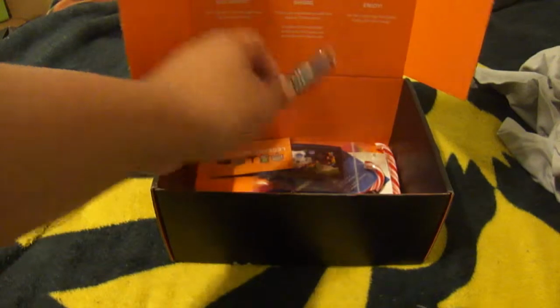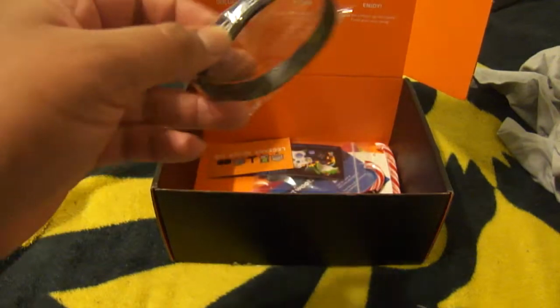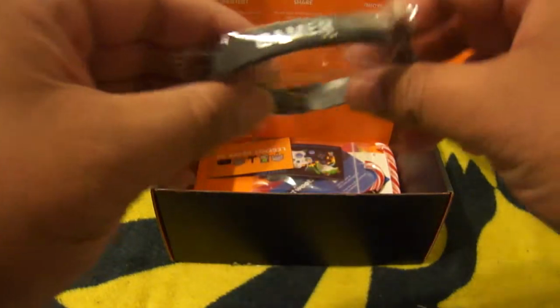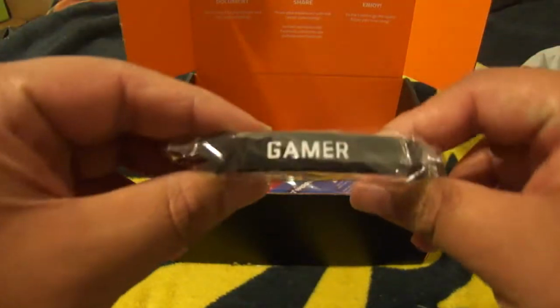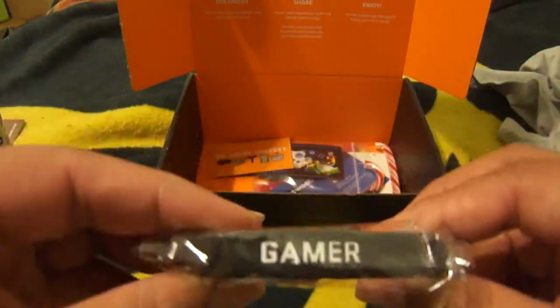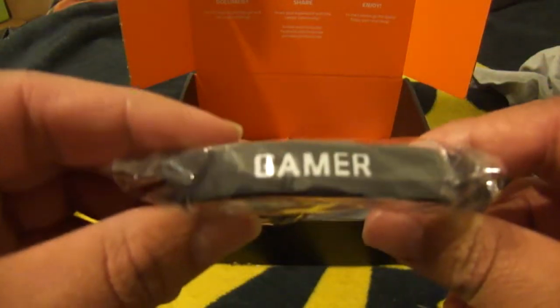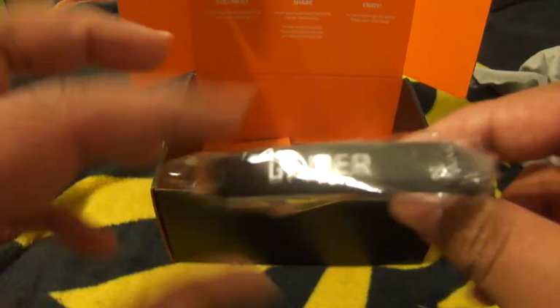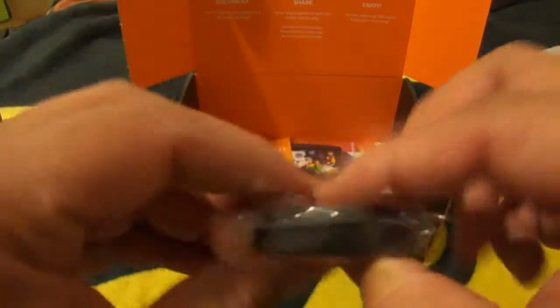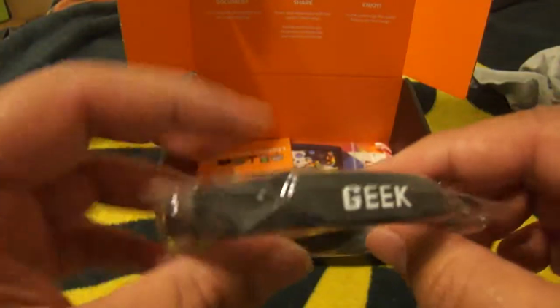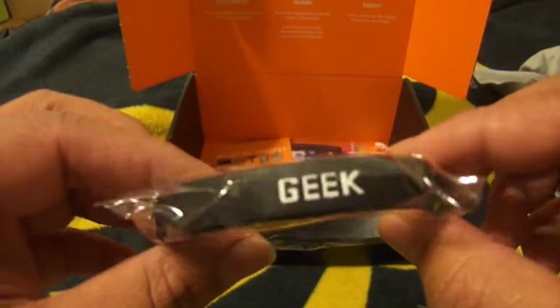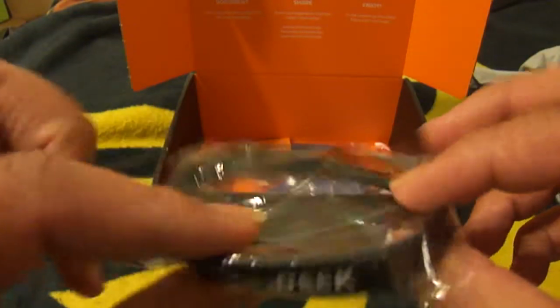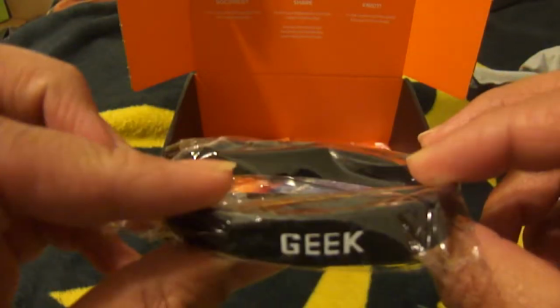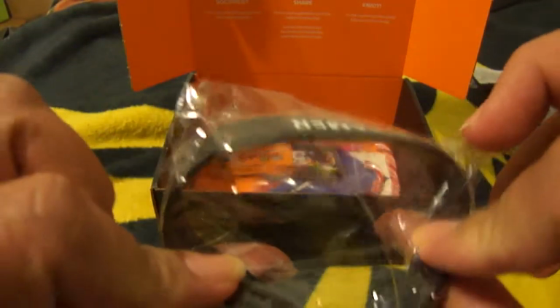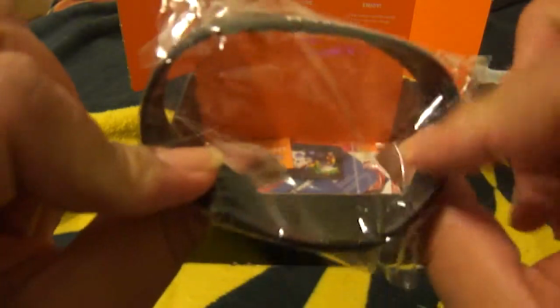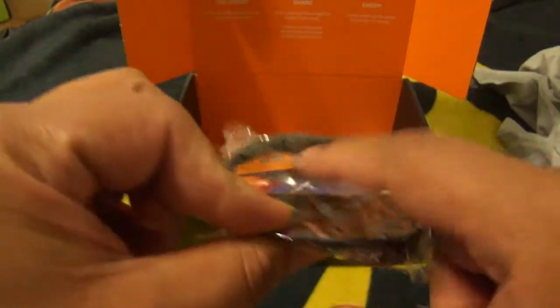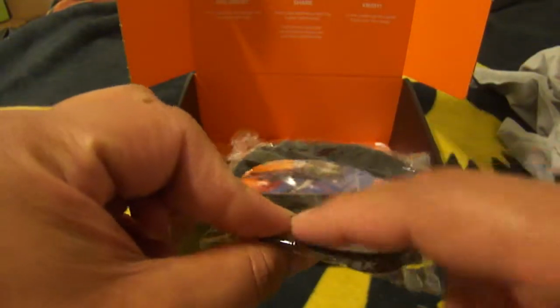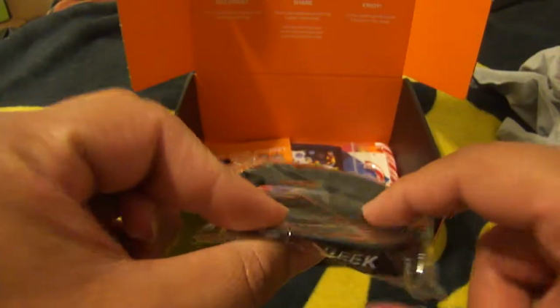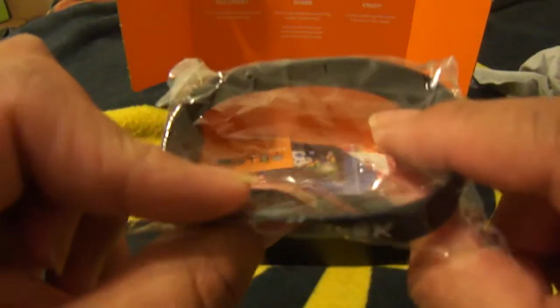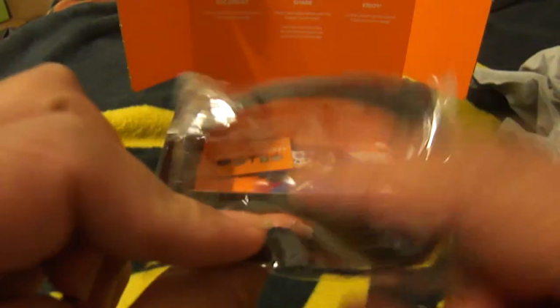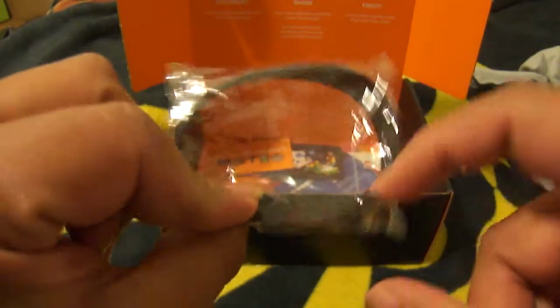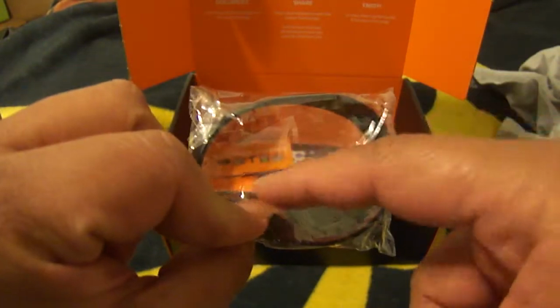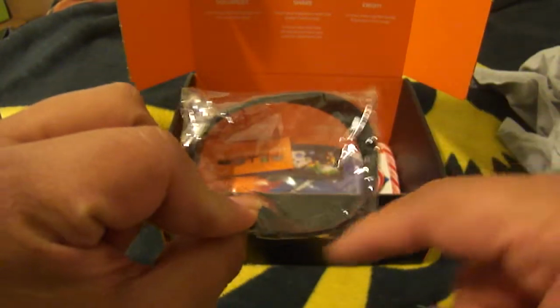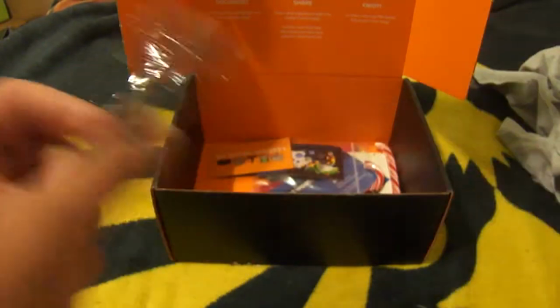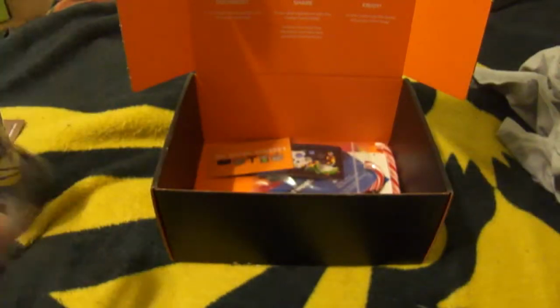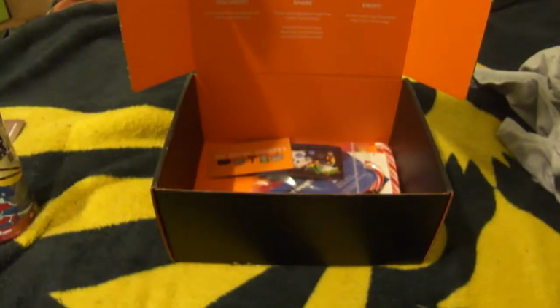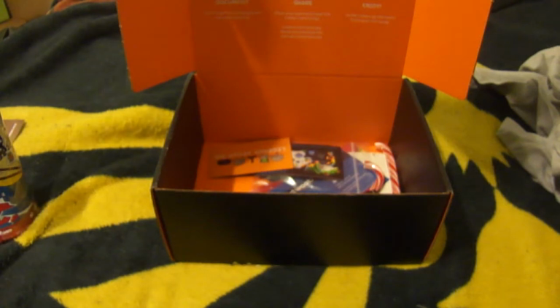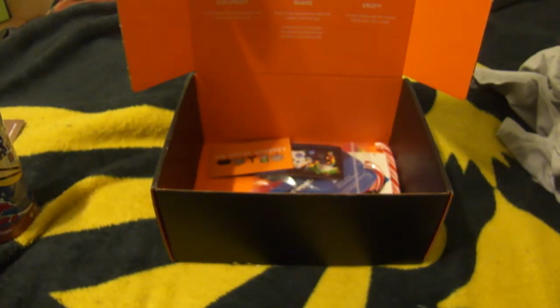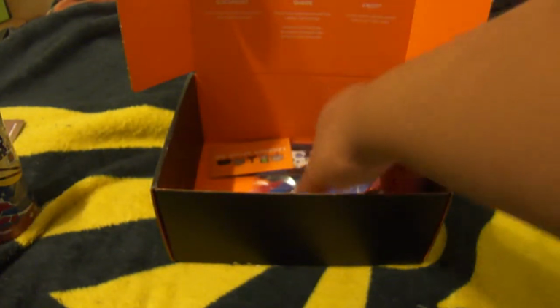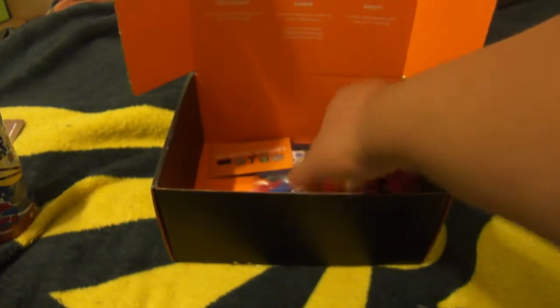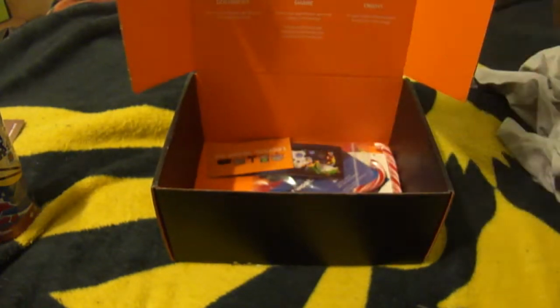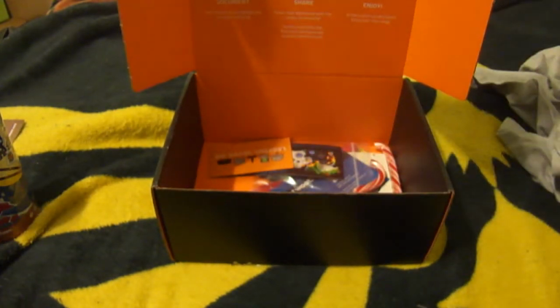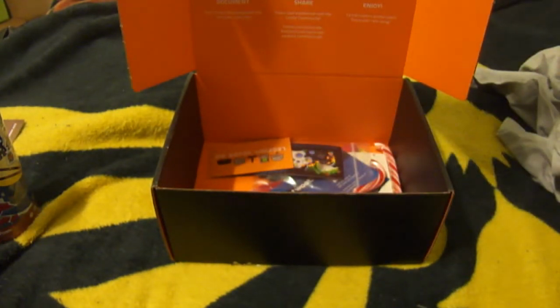We got another bracelet here — this is a gamer and geek bracelet. It does not have the Konami code inside or written inside of the bracelet.